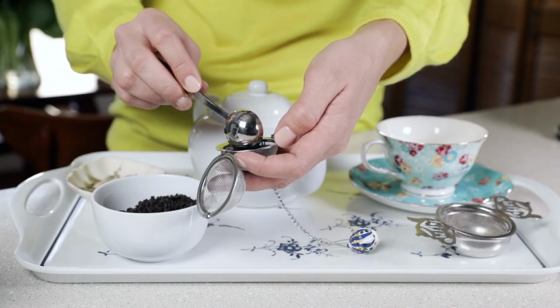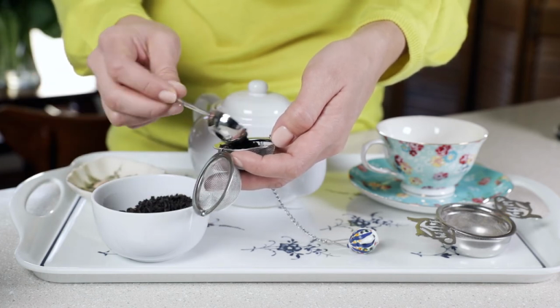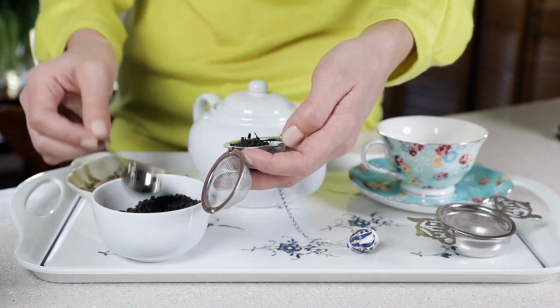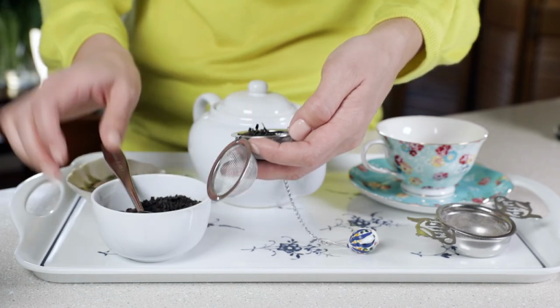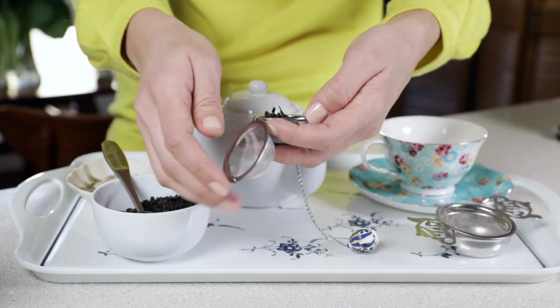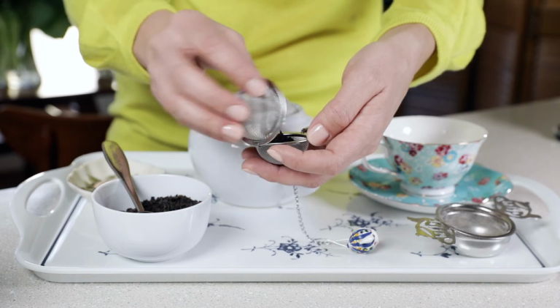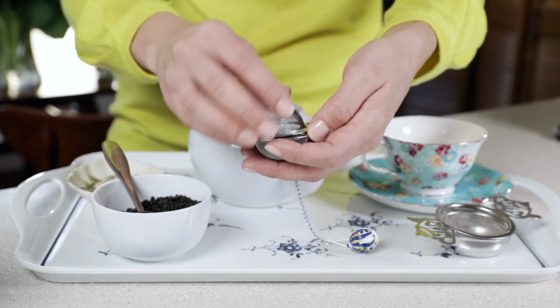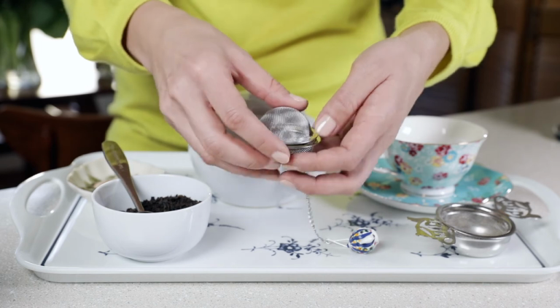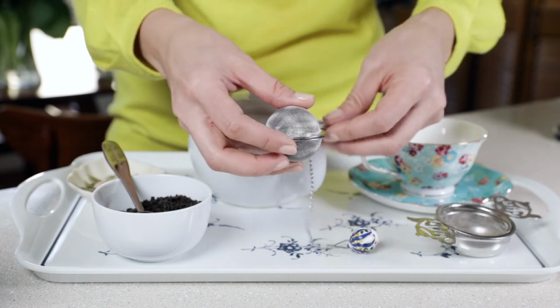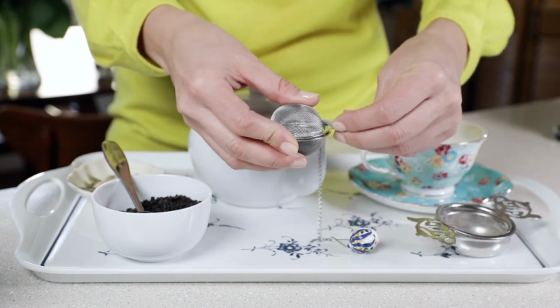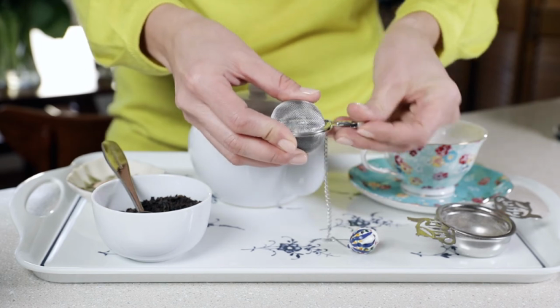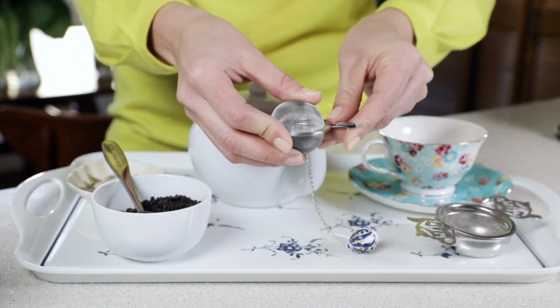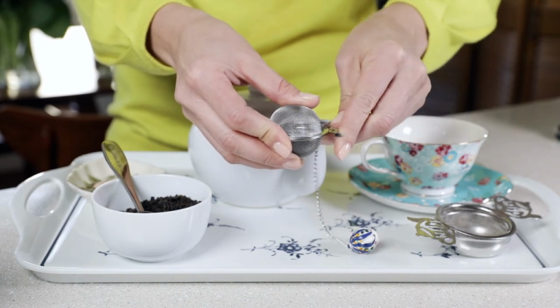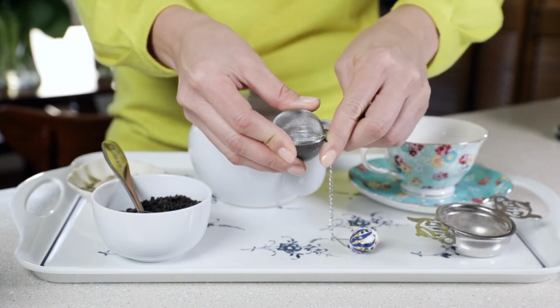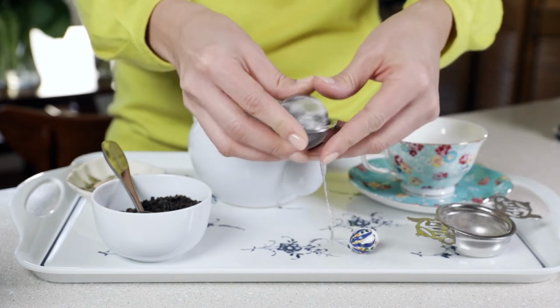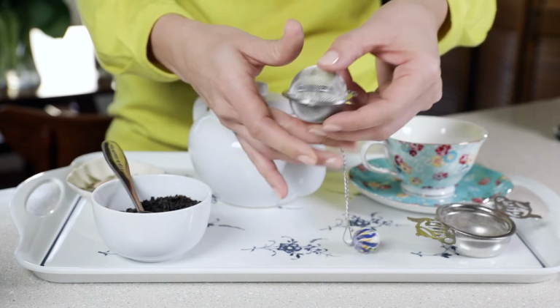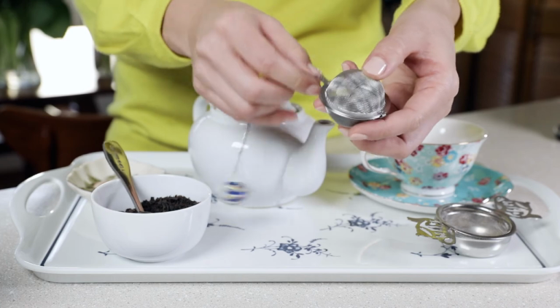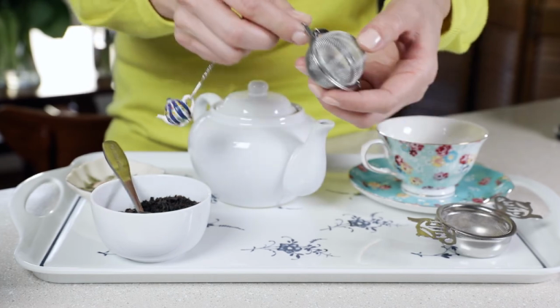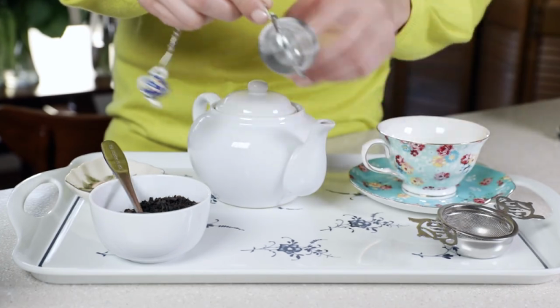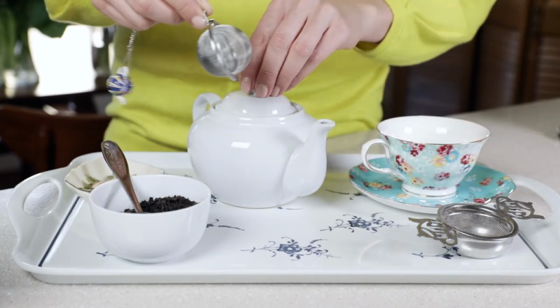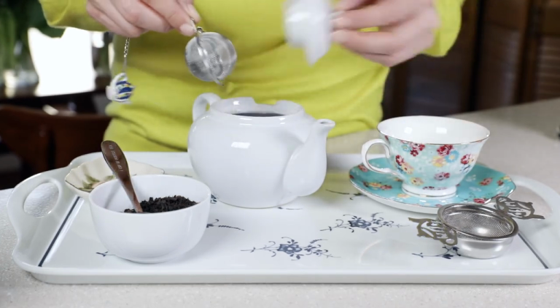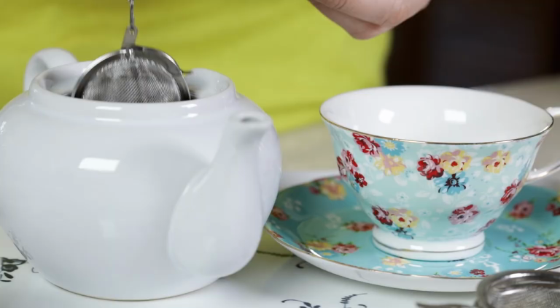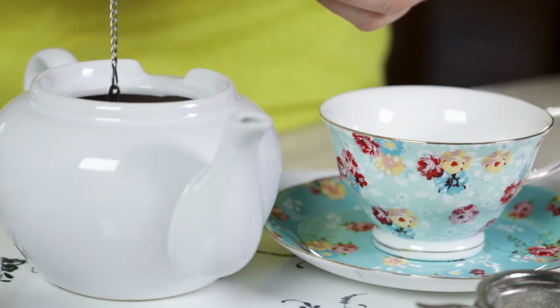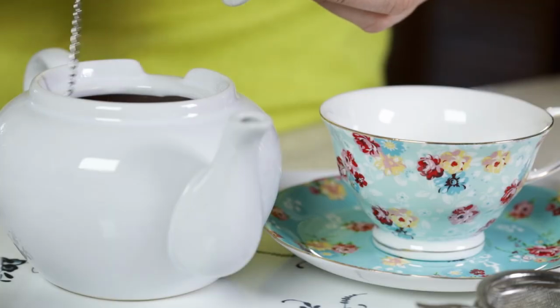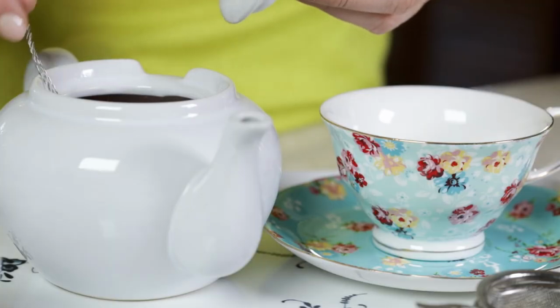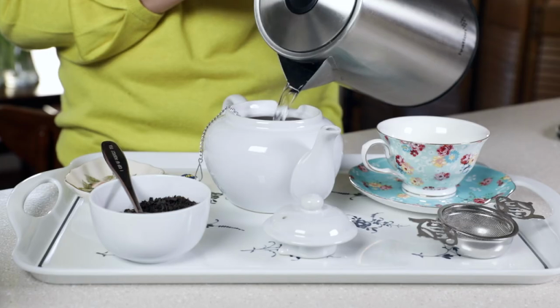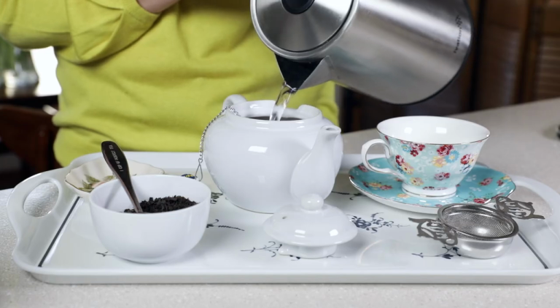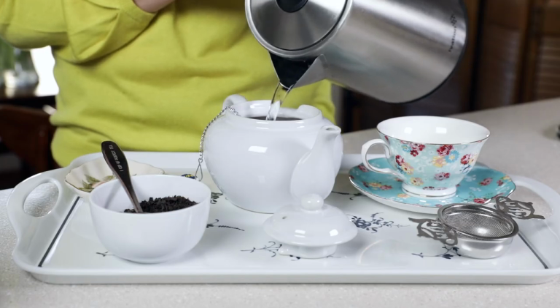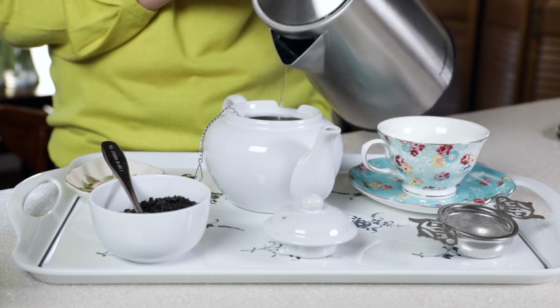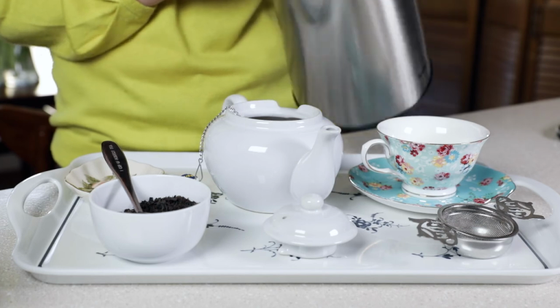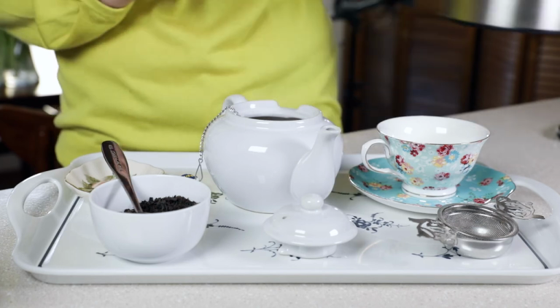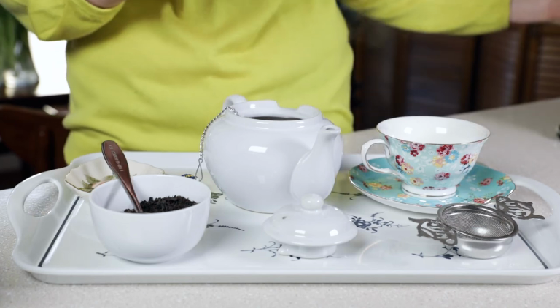tea ball and close it. Now let's put our tea ball inside our teapot for brewing, or a teacup, and pour your water over the tea.